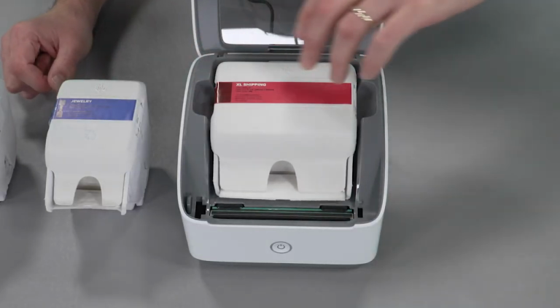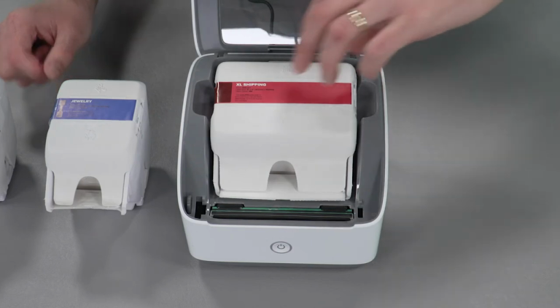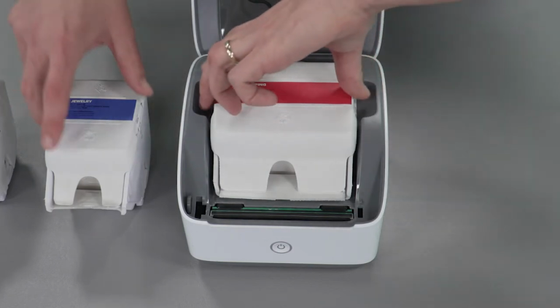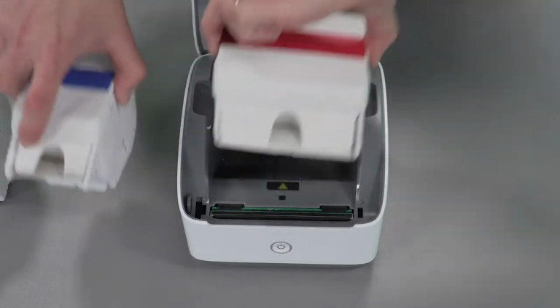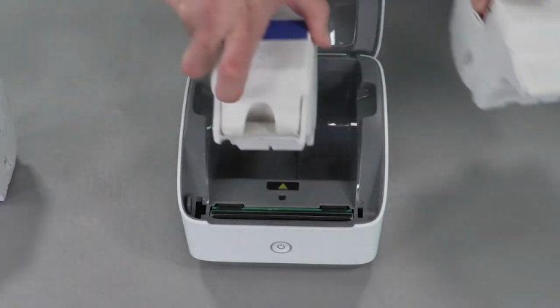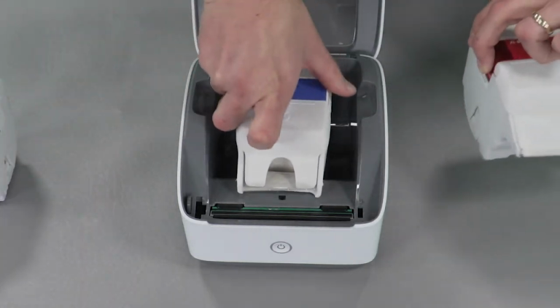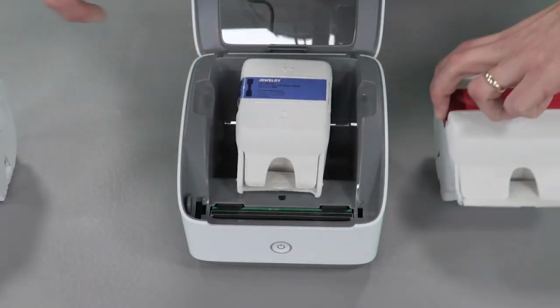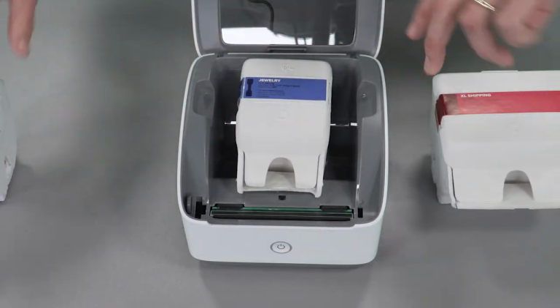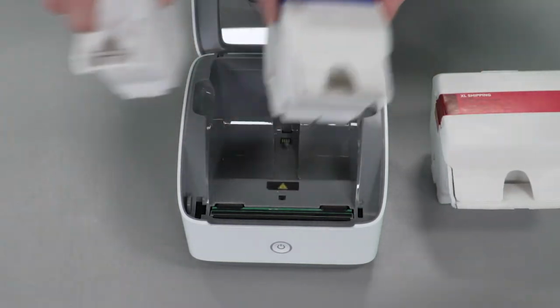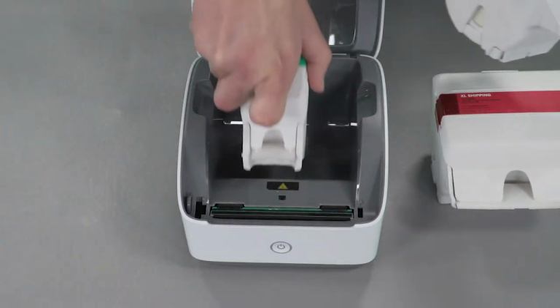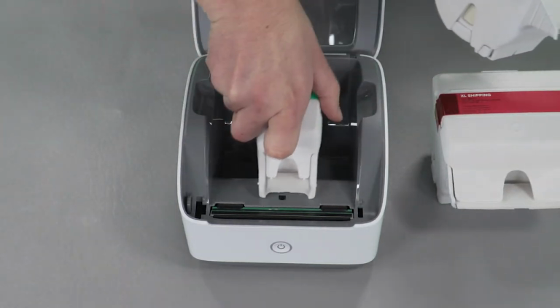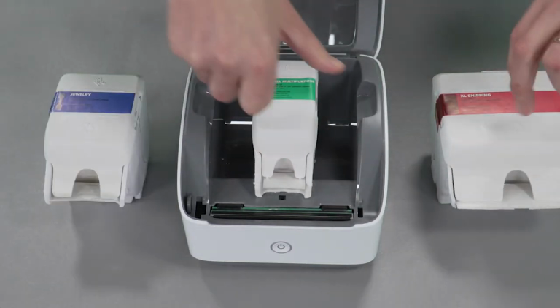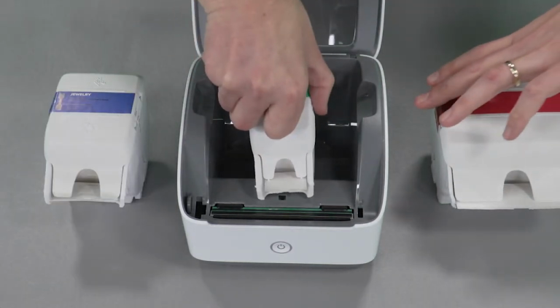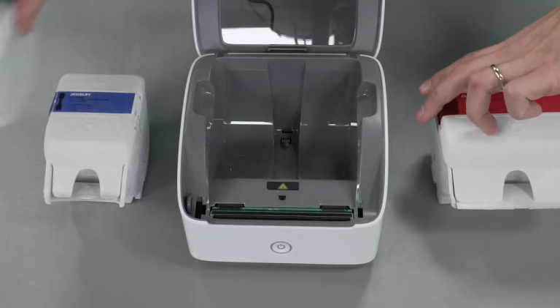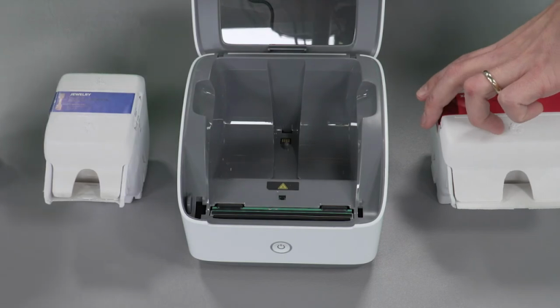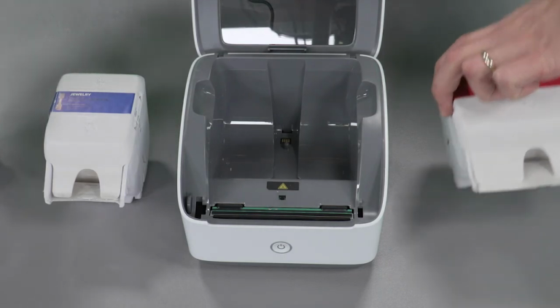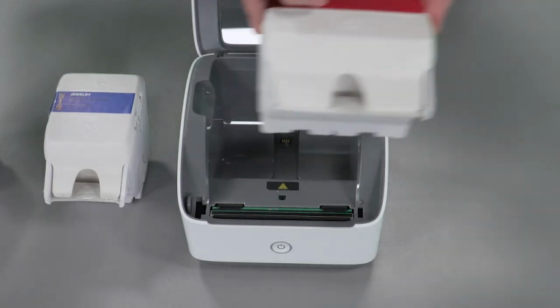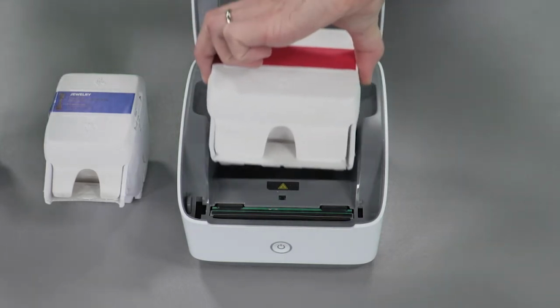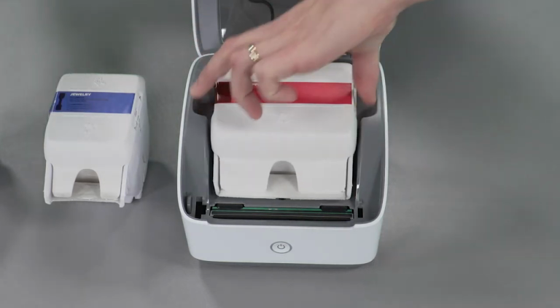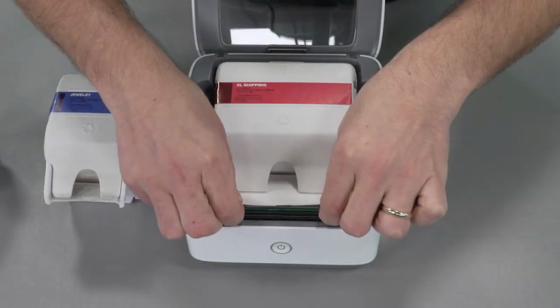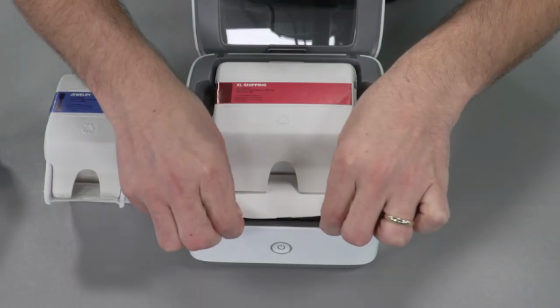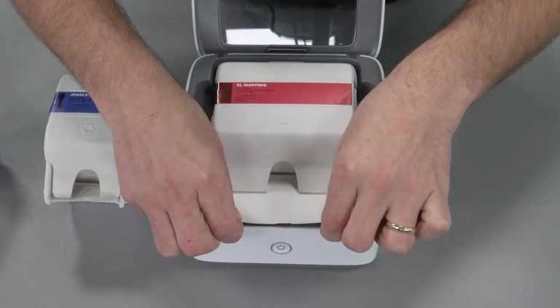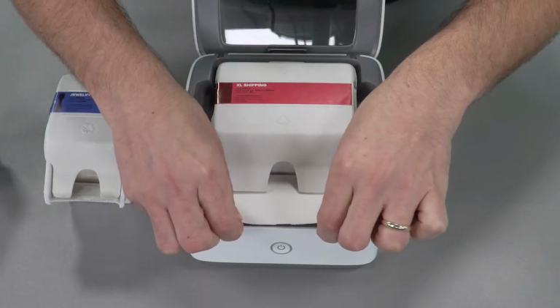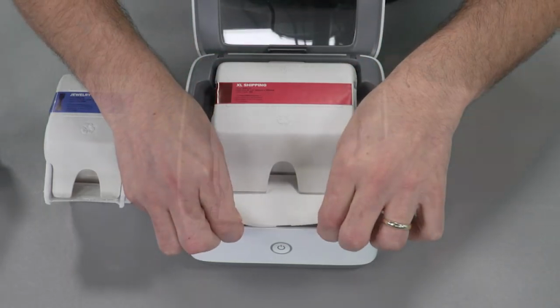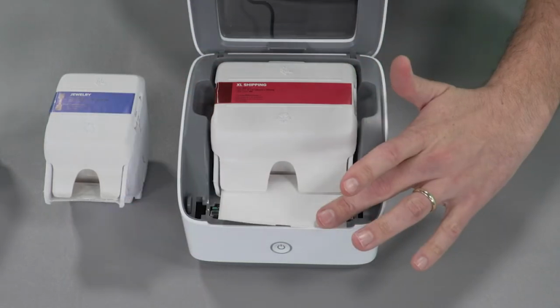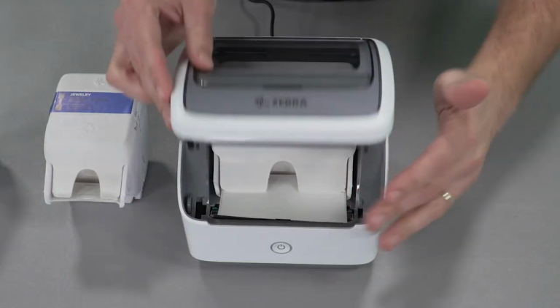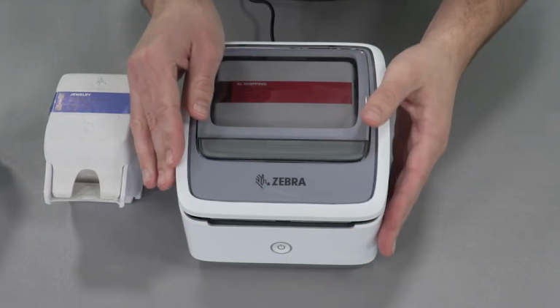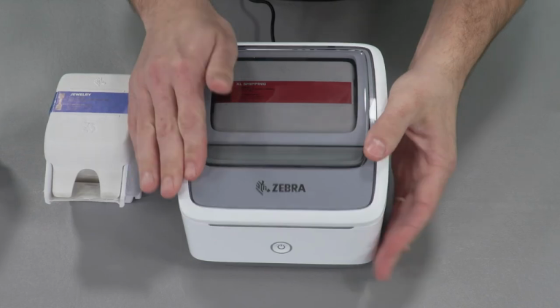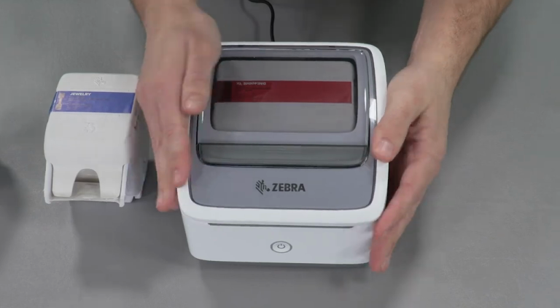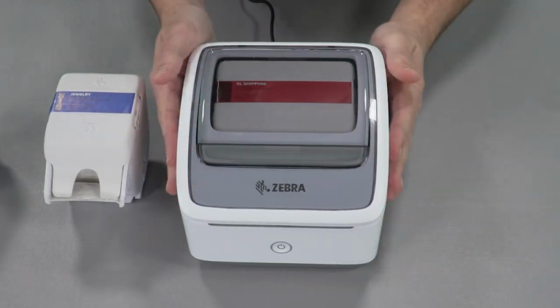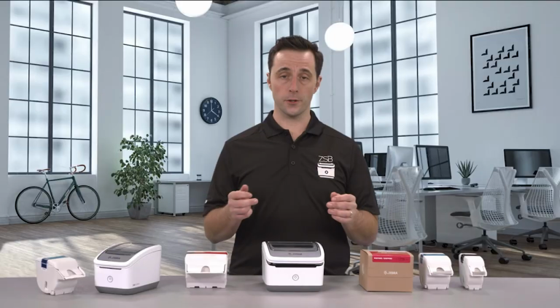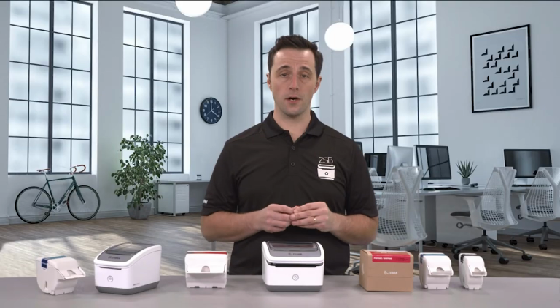The label cartridge is designed to fit snugly and securely into the printer. After dropping it in — and this is important — make sure to pull the first label out to the edge of the printer. Now close the lid and you're good to go.